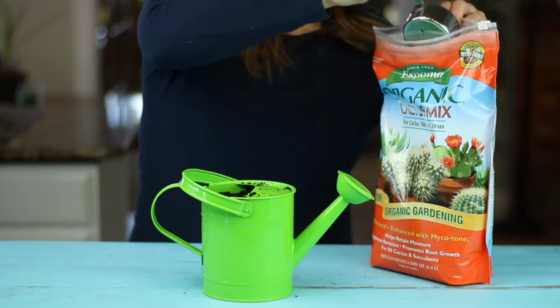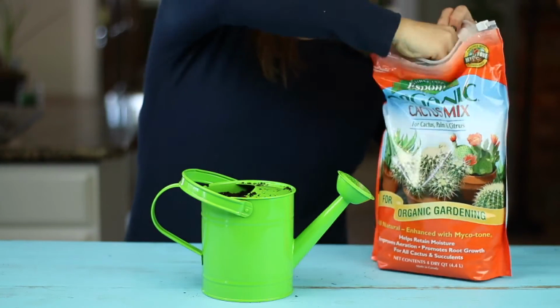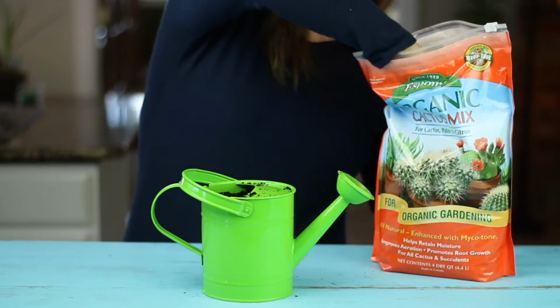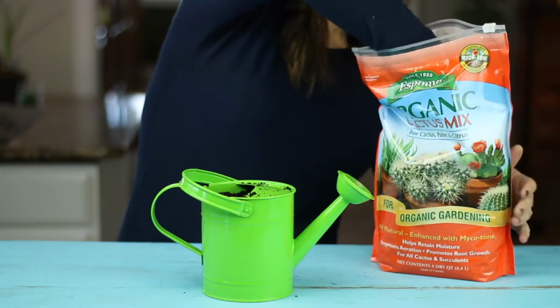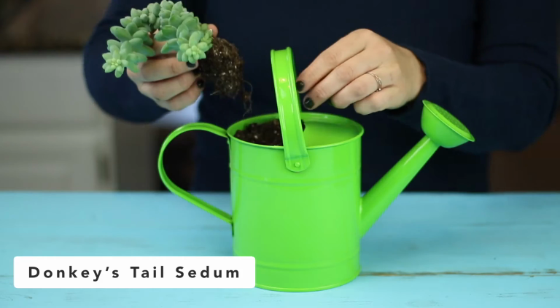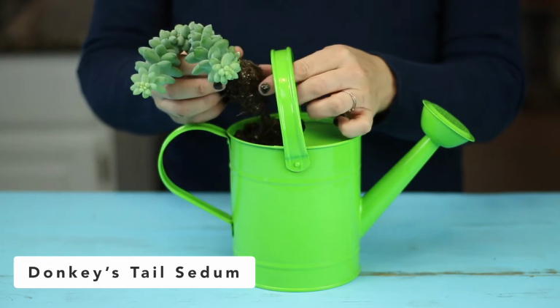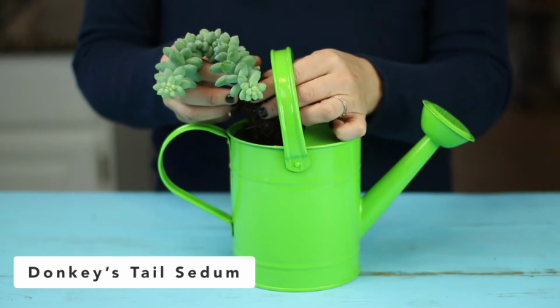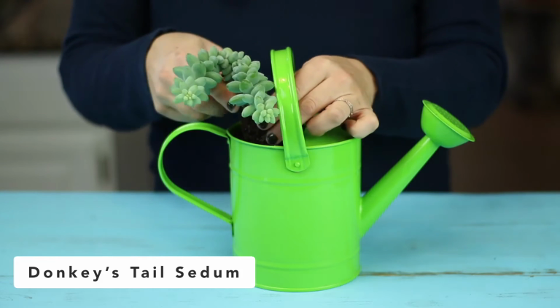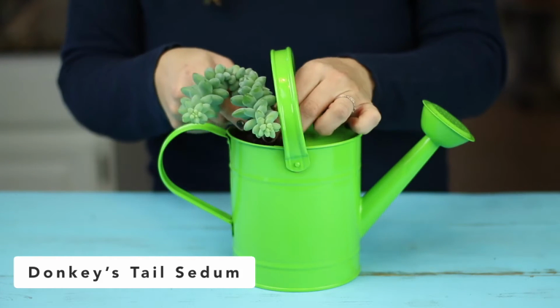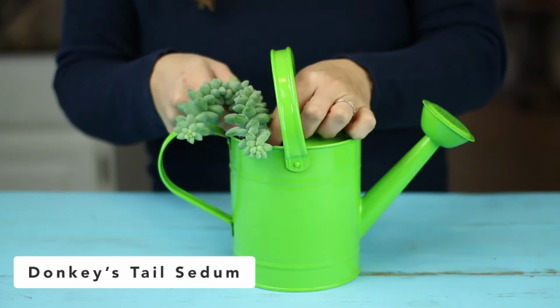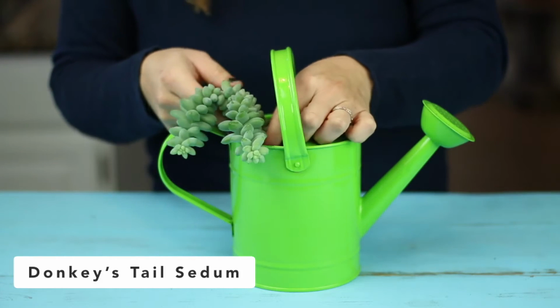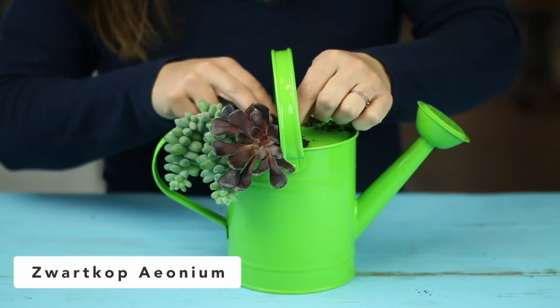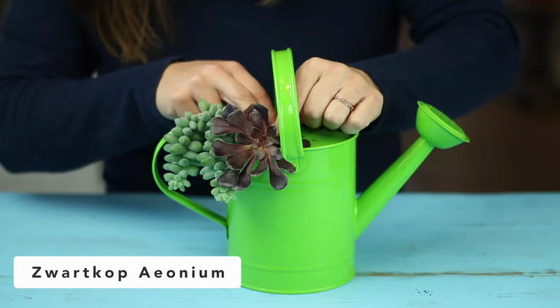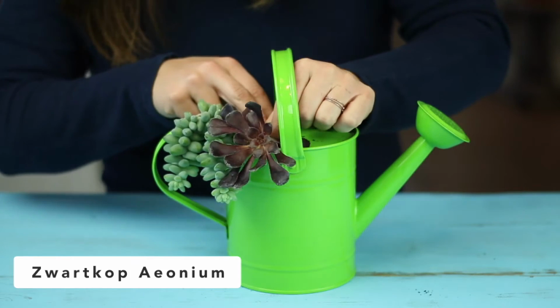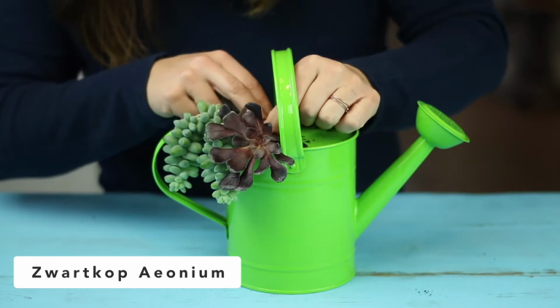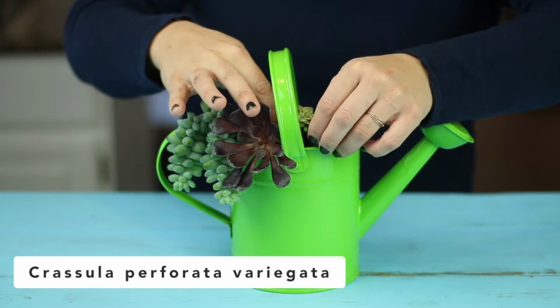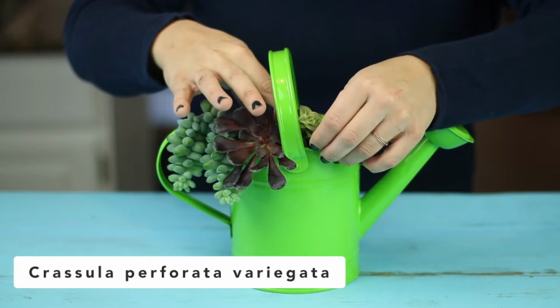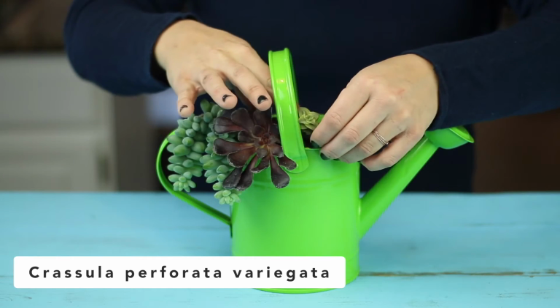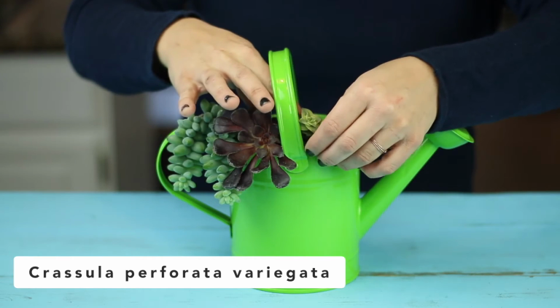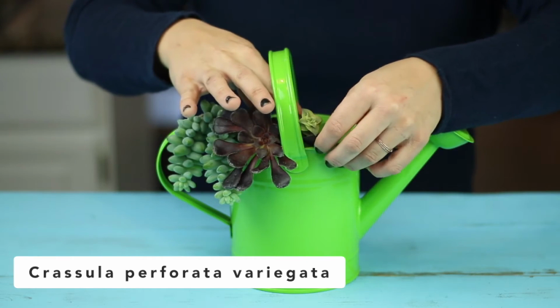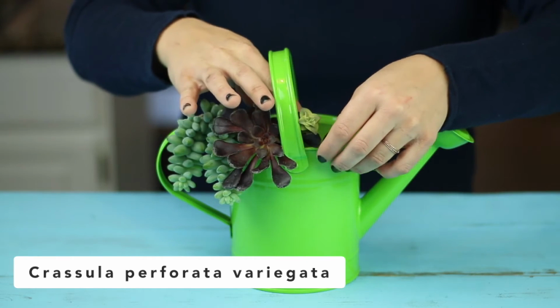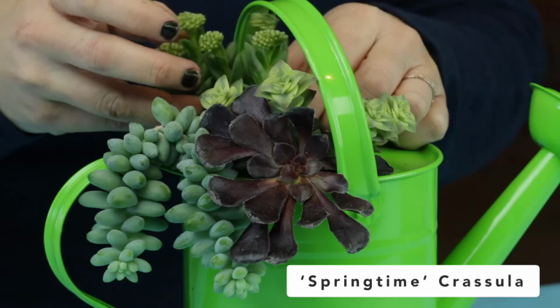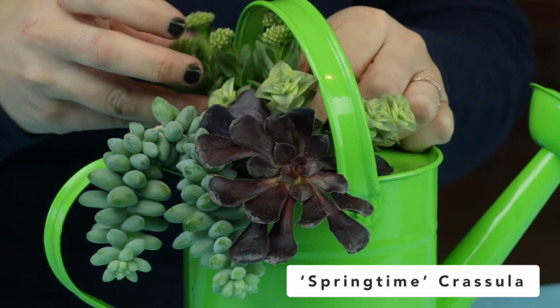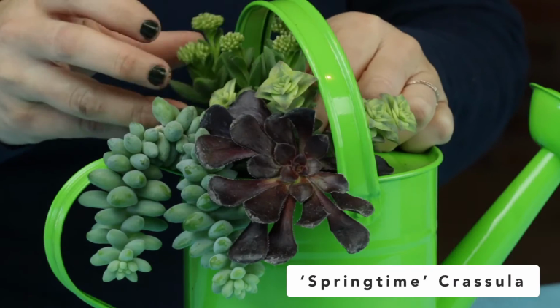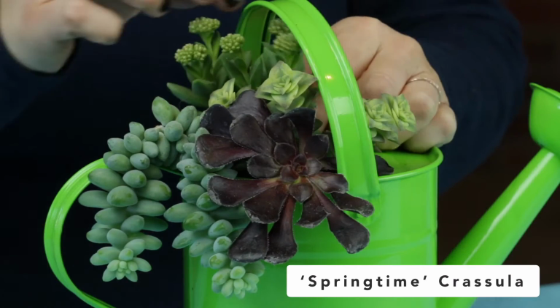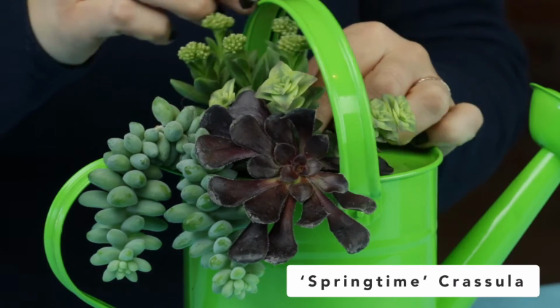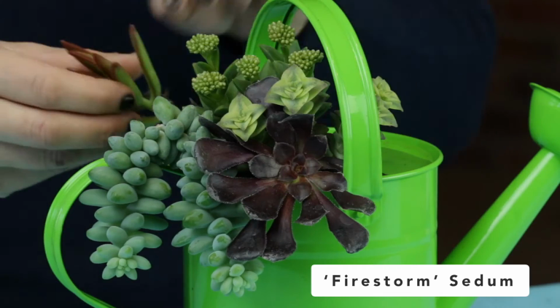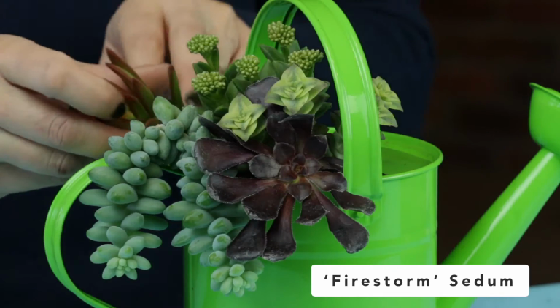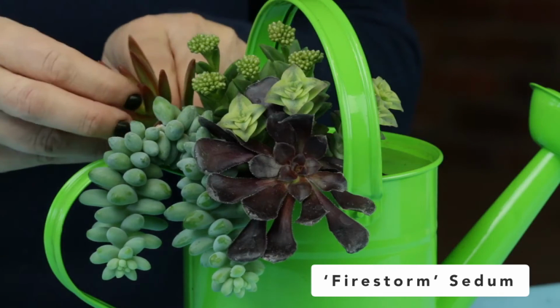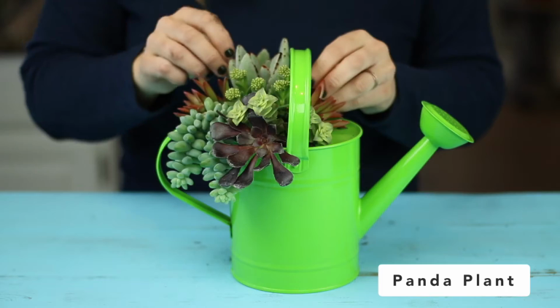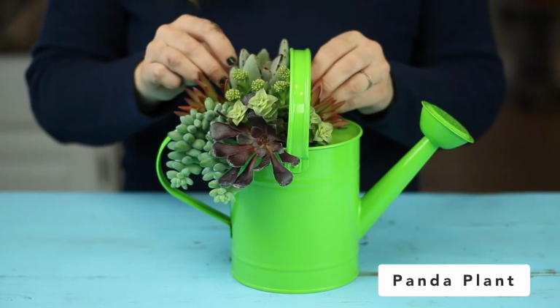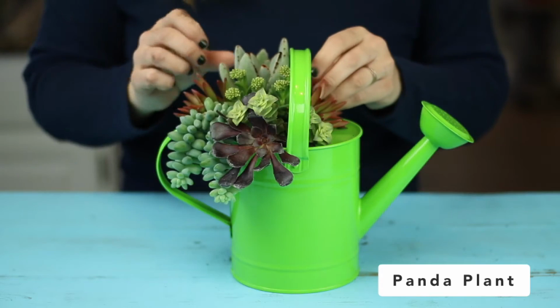Next, arrange your plants. I'm using a donkey's tail sedum, Zwartkop aeonium, Crassula perforata variegata, springtime Crassula, Firestorm sedum, and a panda plant.